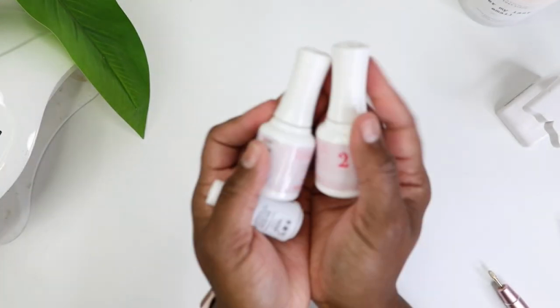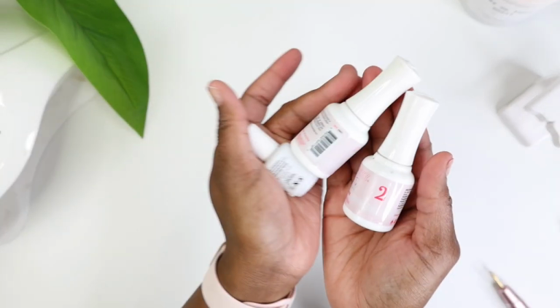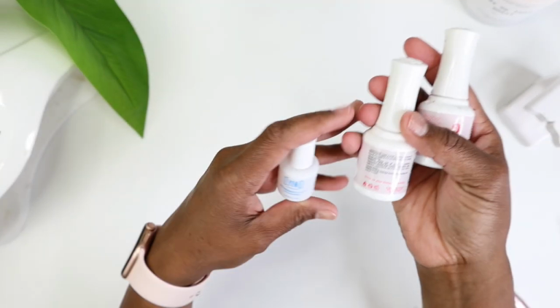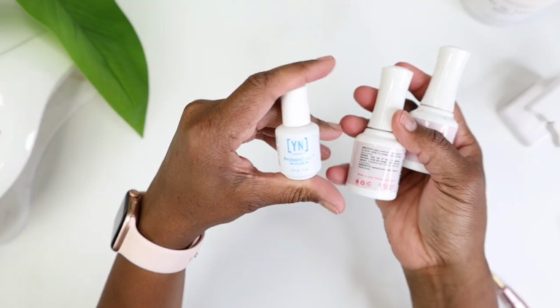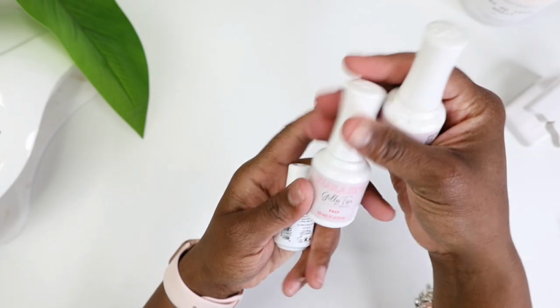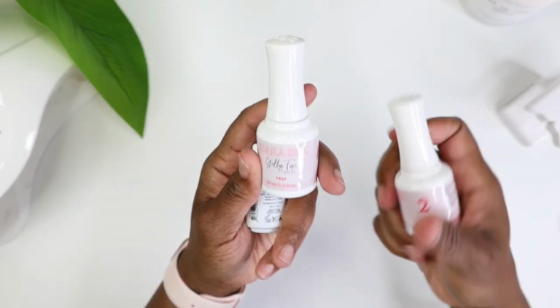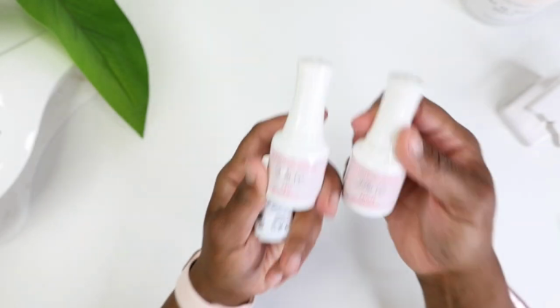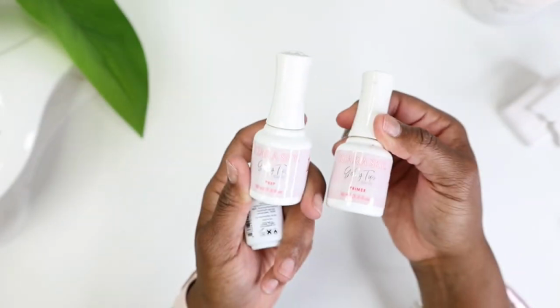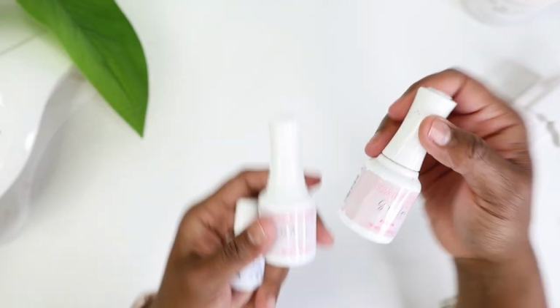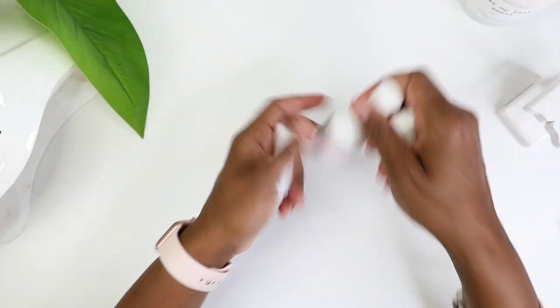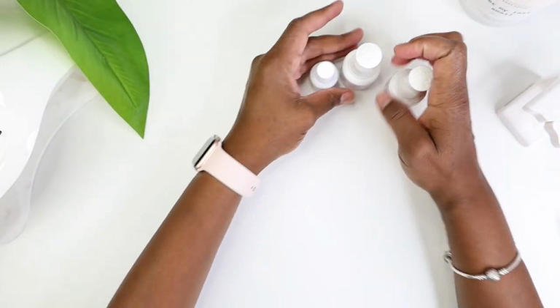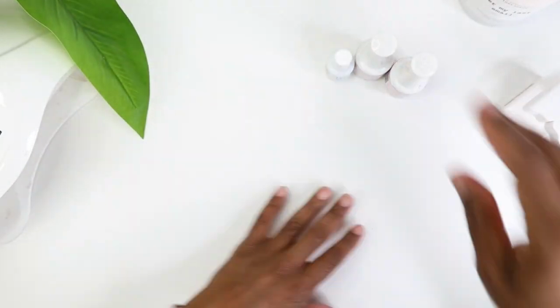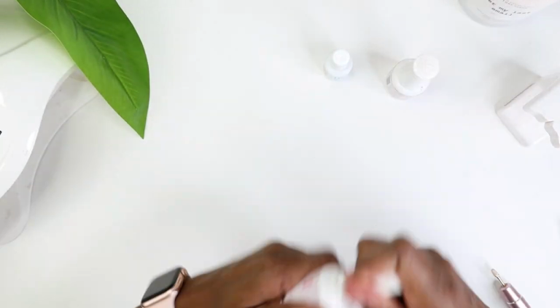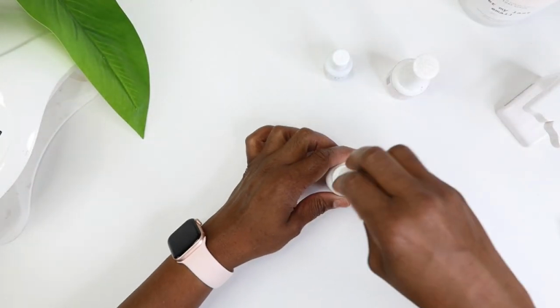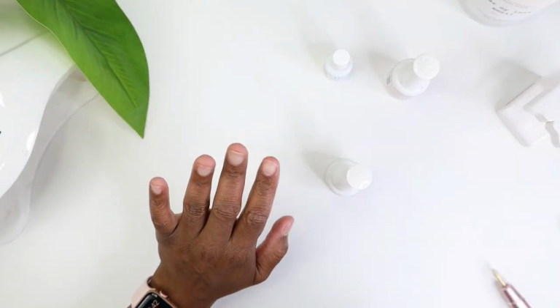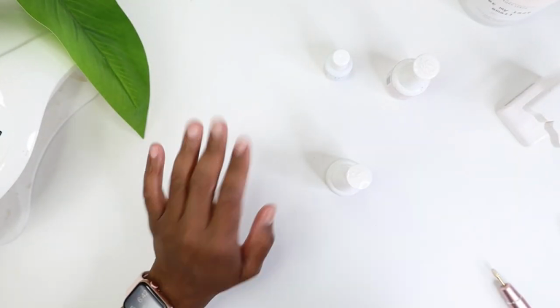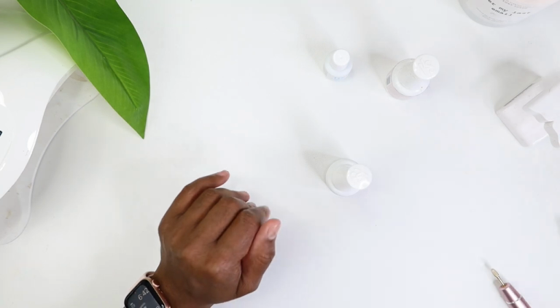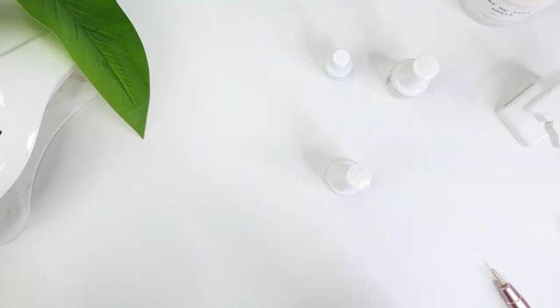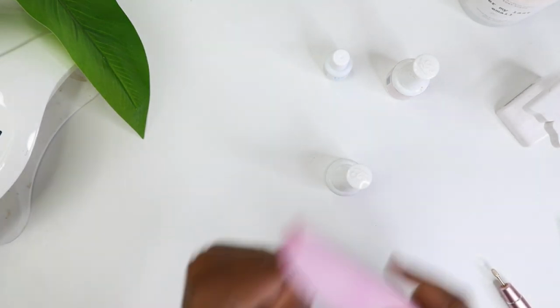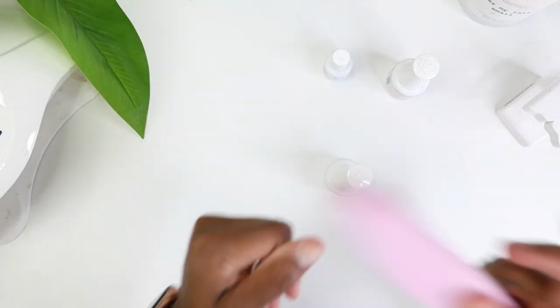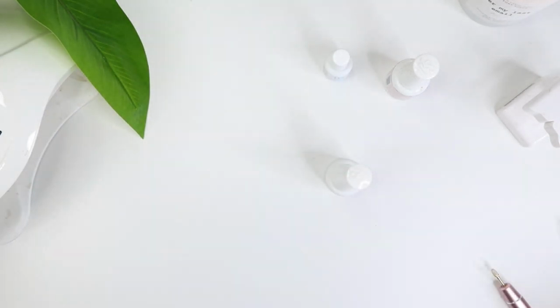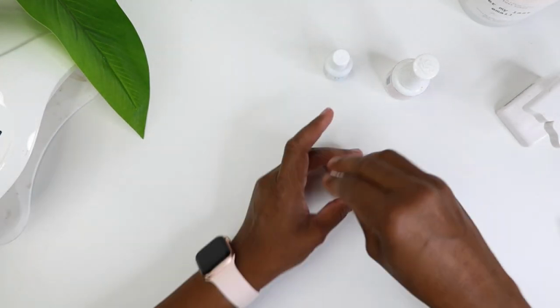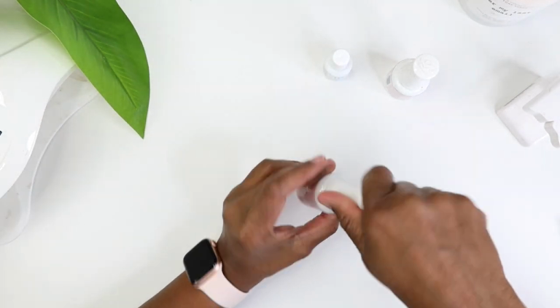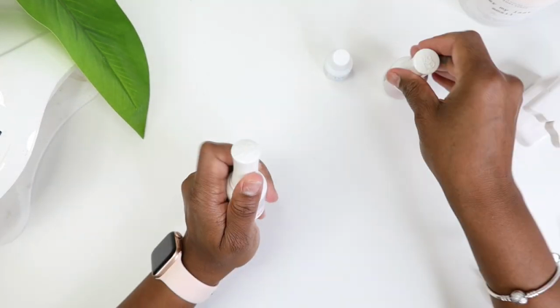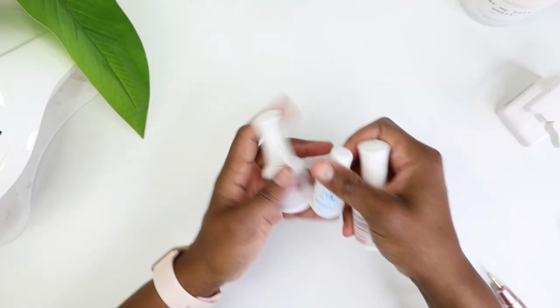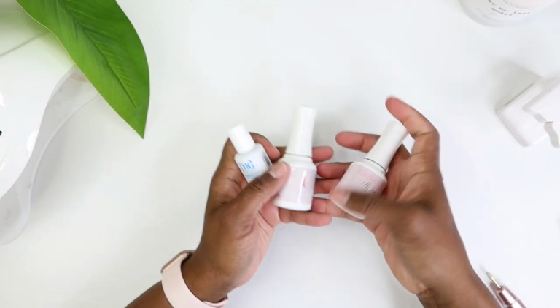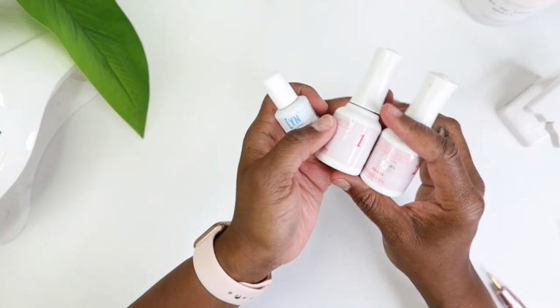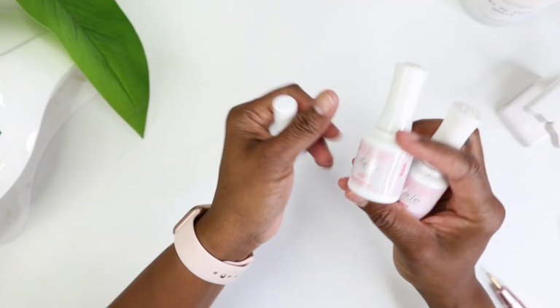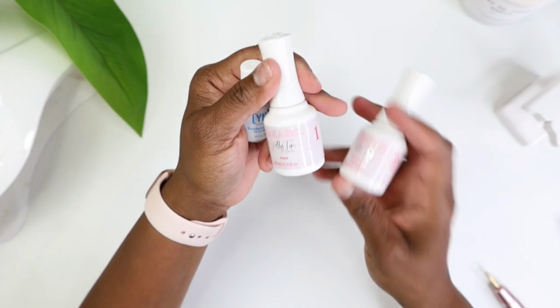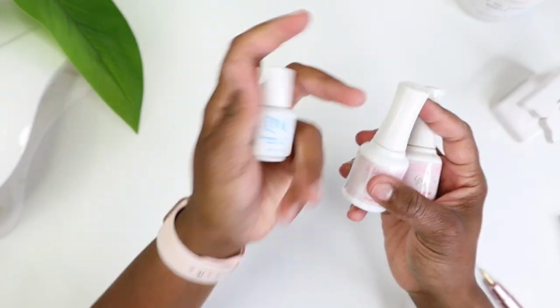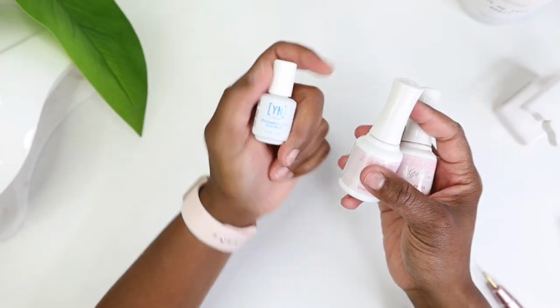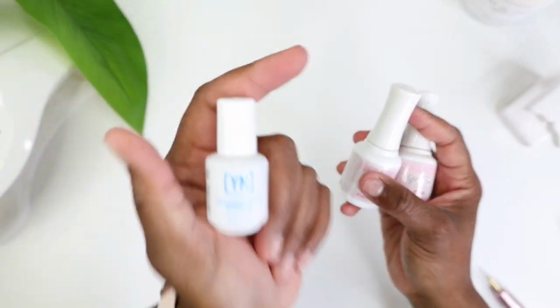I'm going to split the video up into three different pieces: I'm going to show you how I apply my nails, give an overview of the nail kit, and then show you how I designed my nails. So let's go ahead and get started with the prep.